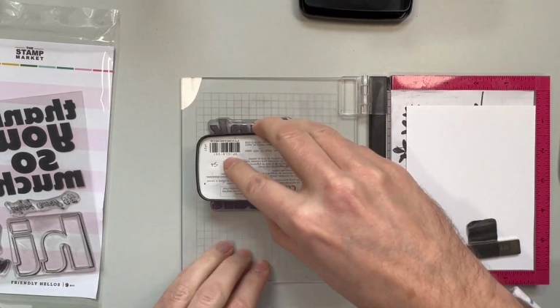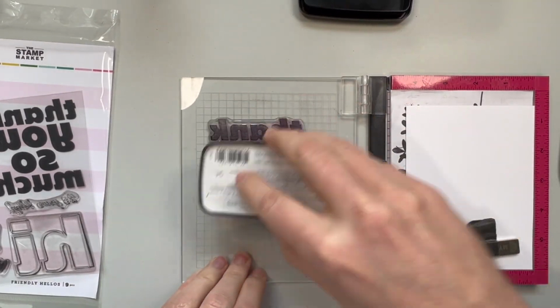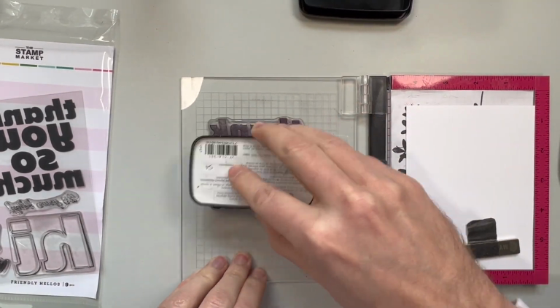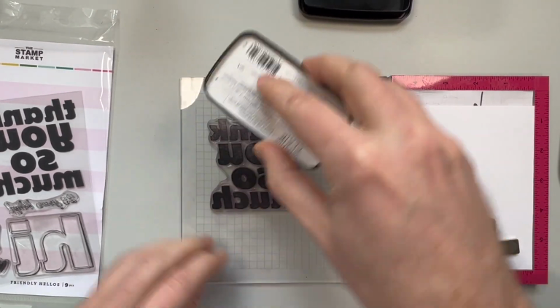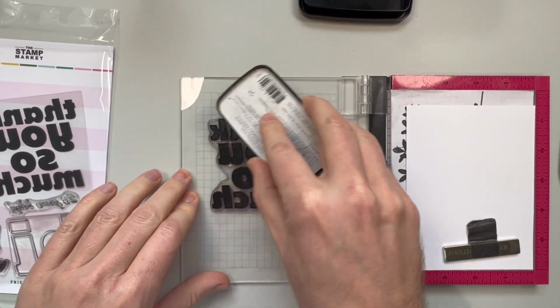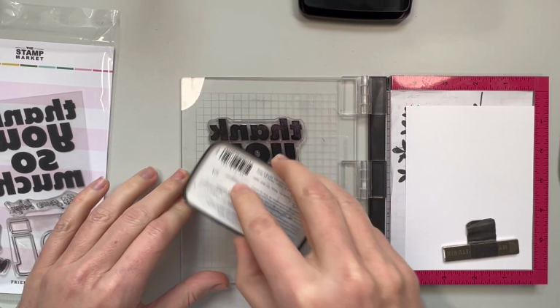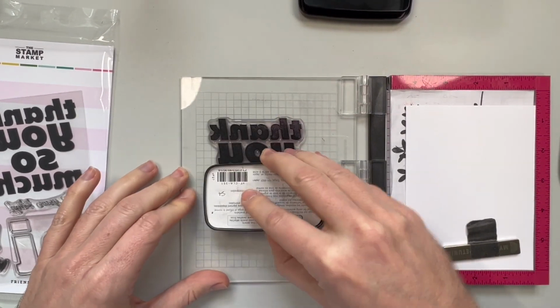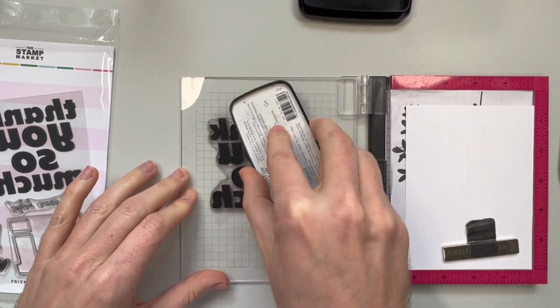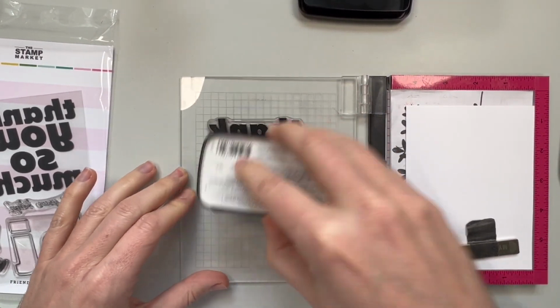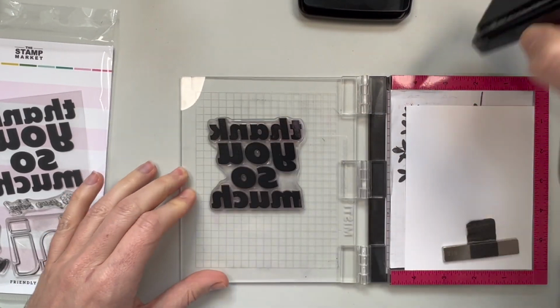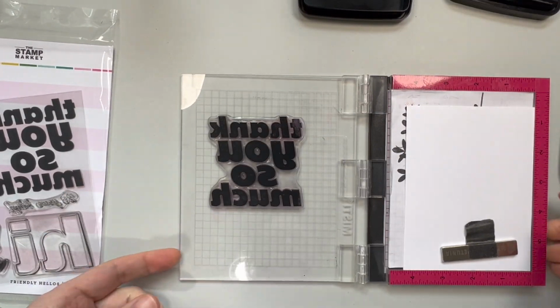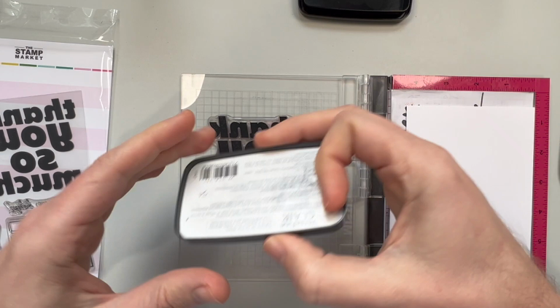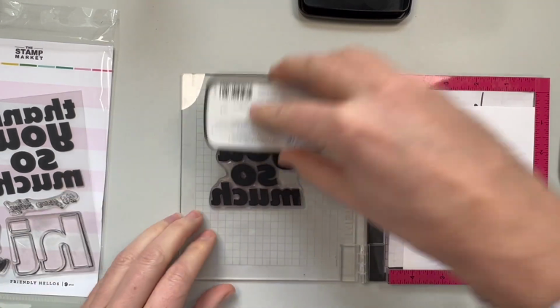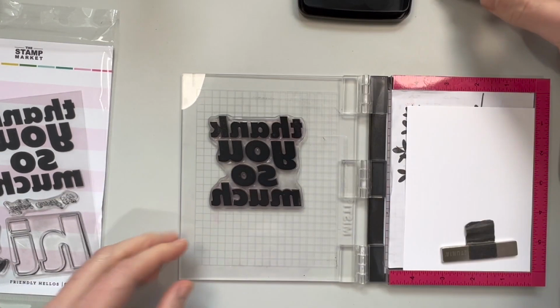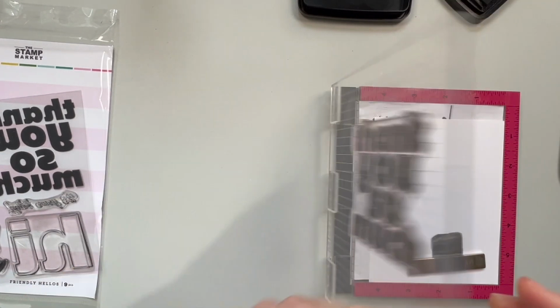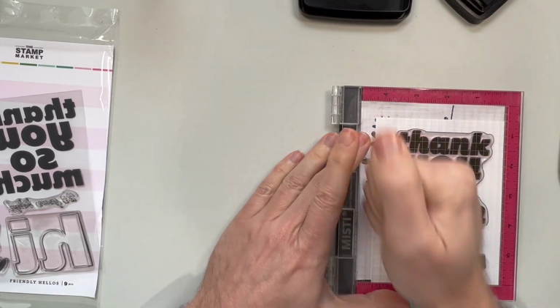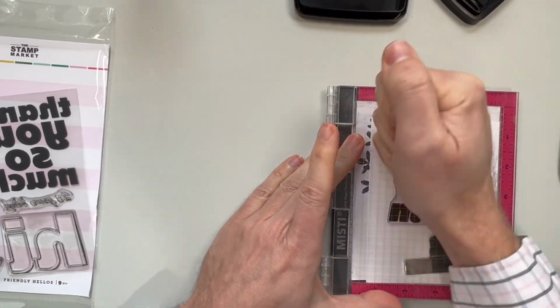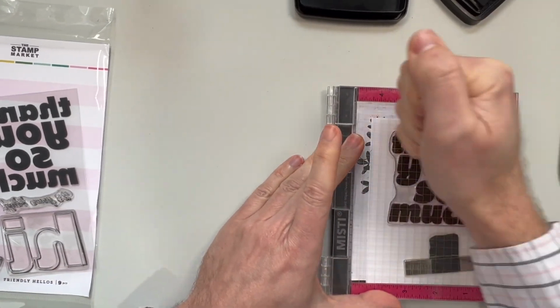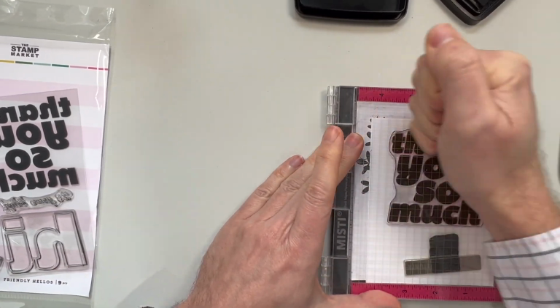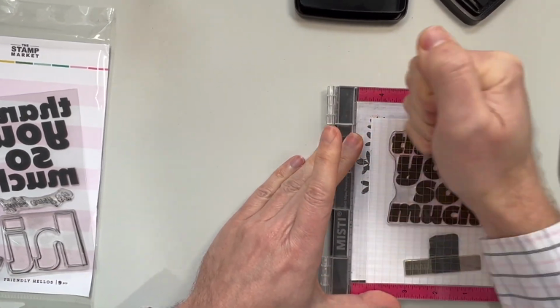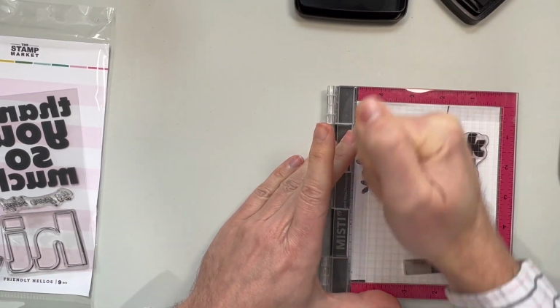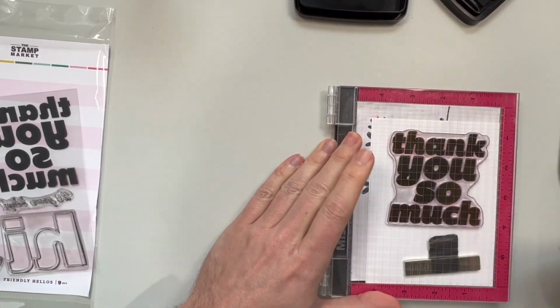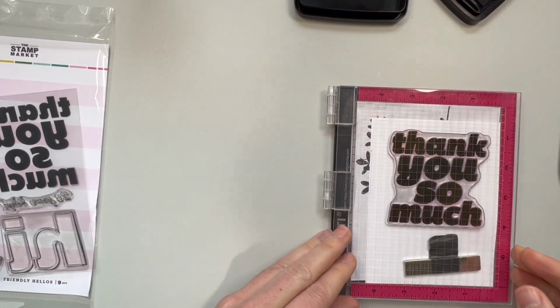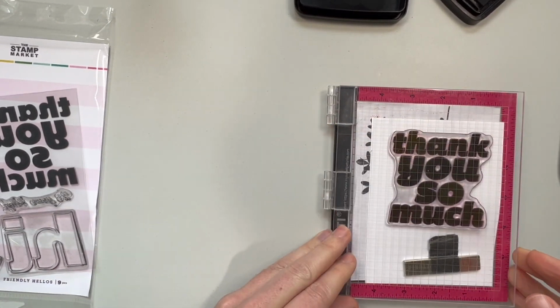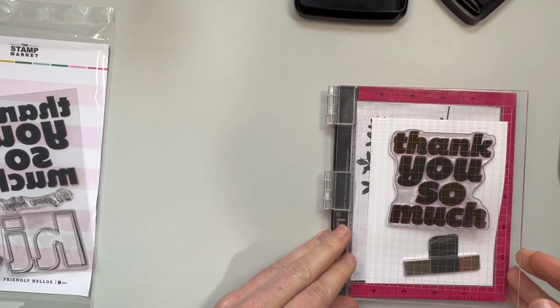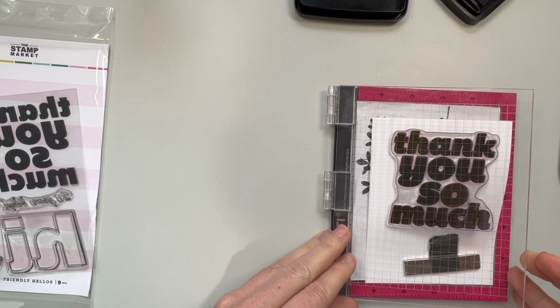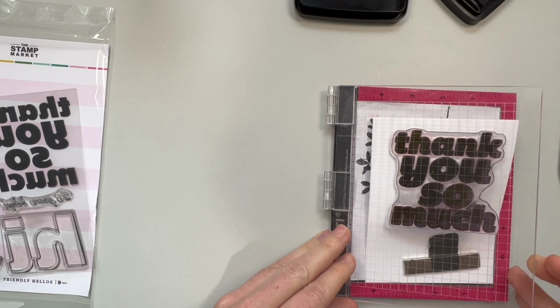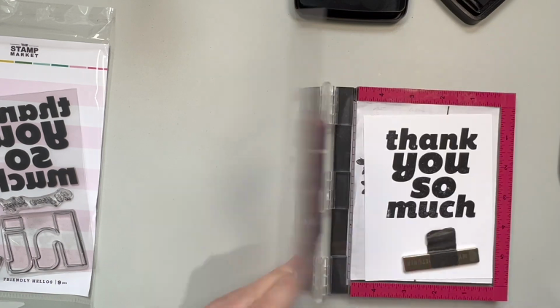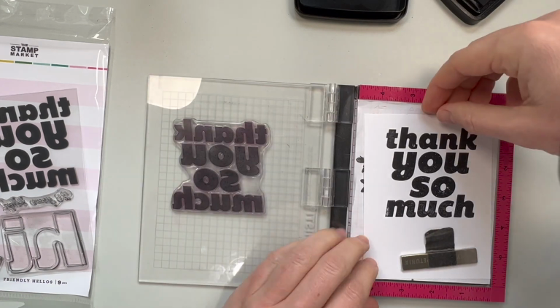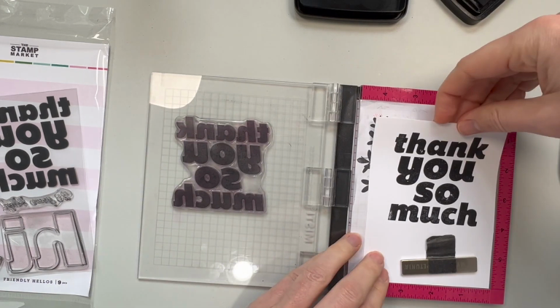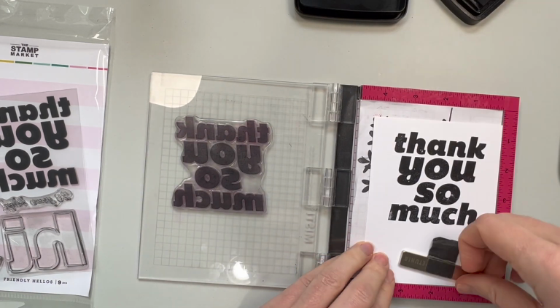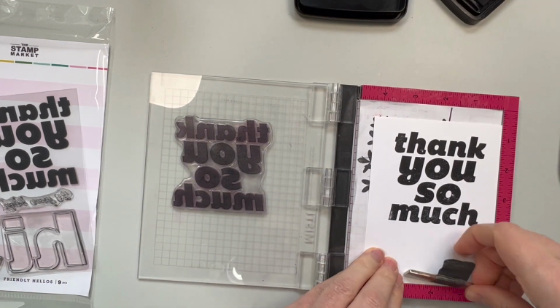I'm going to use a few different companies this time and I'll try to get it on the side there so you can see. The first one is the Stamp Market and I love this big bold sentiment that says 'thank you so much.'